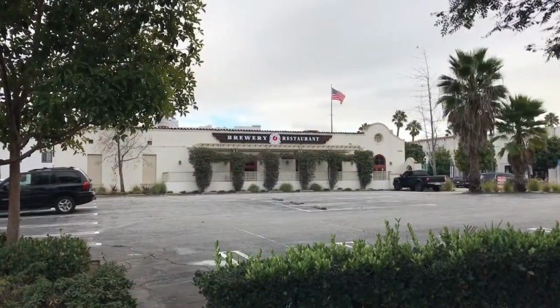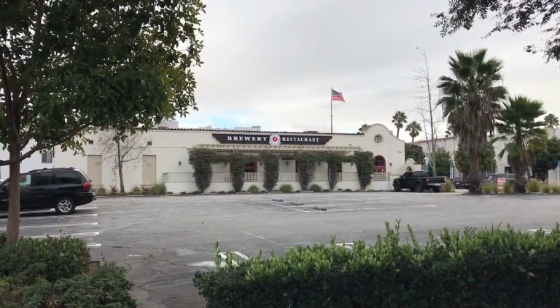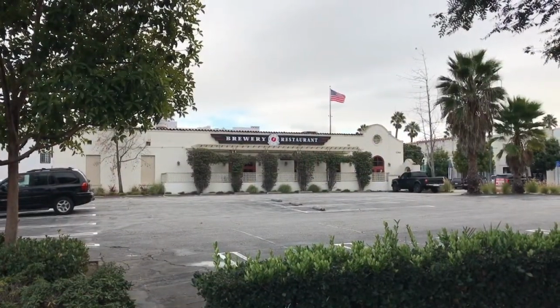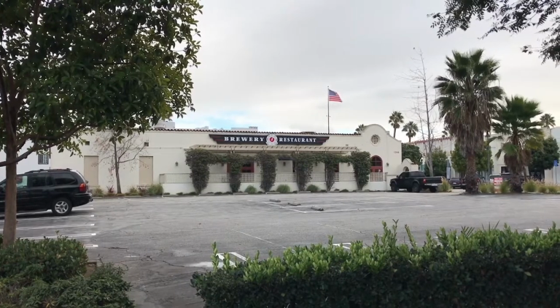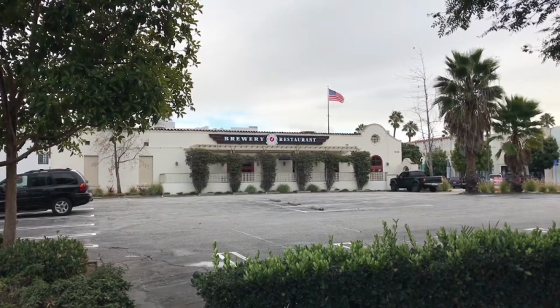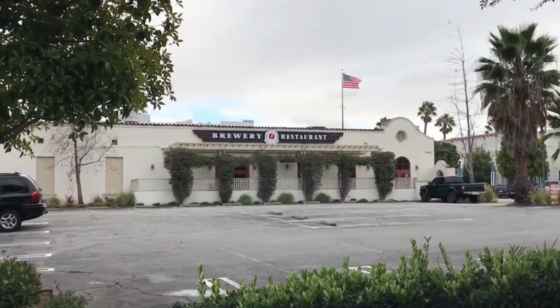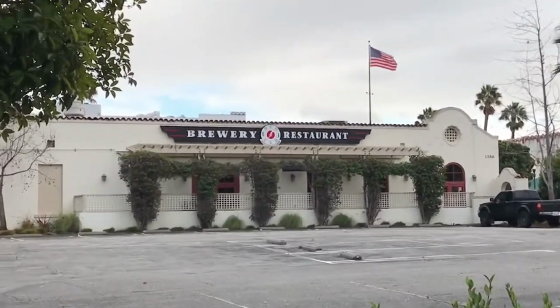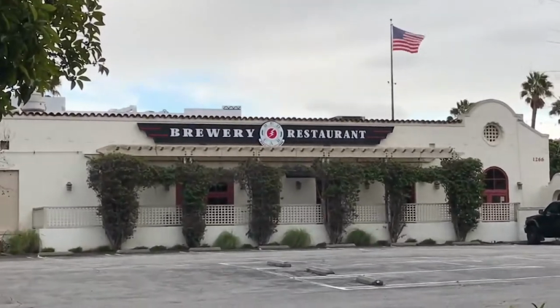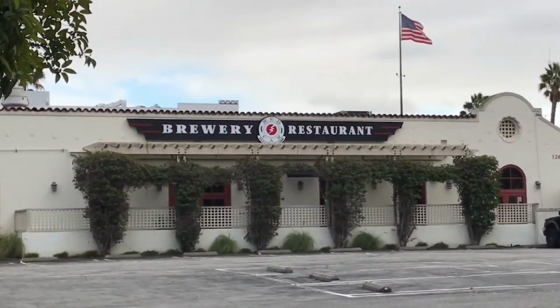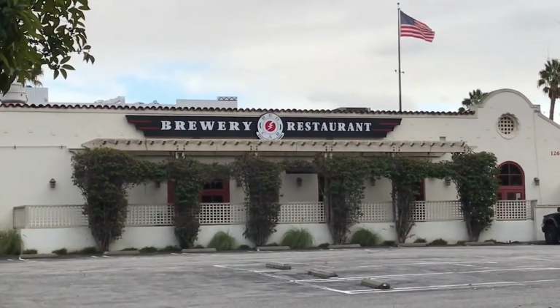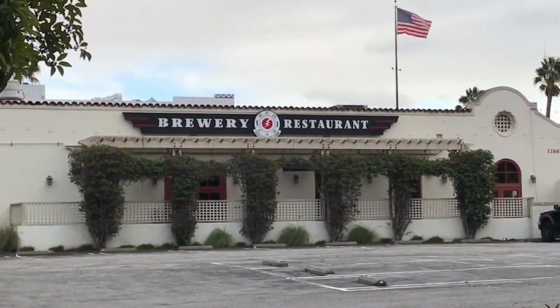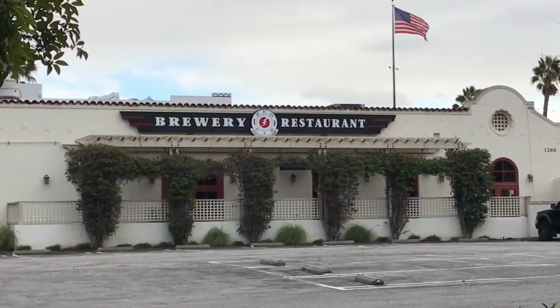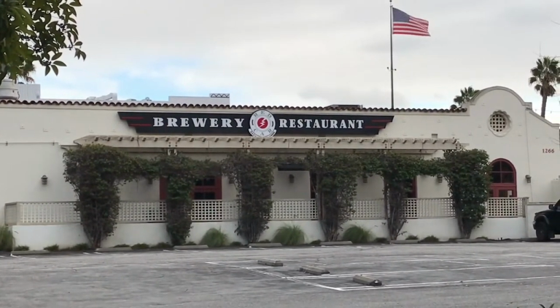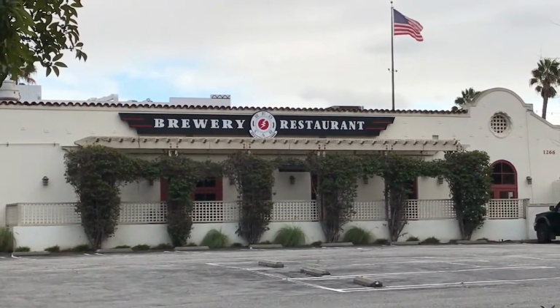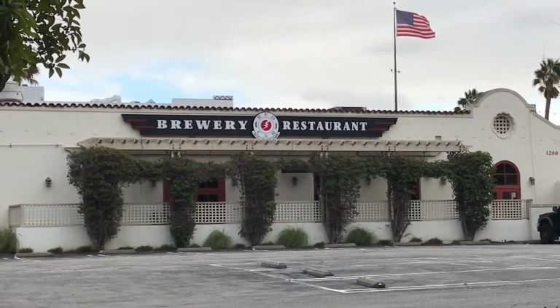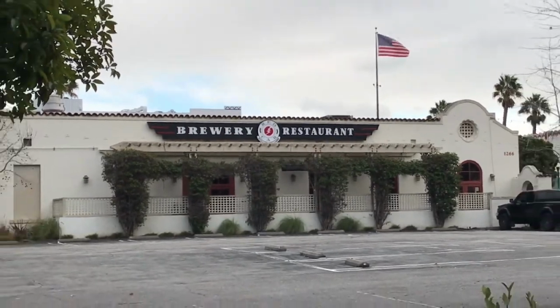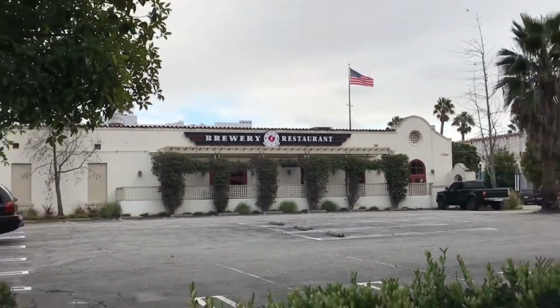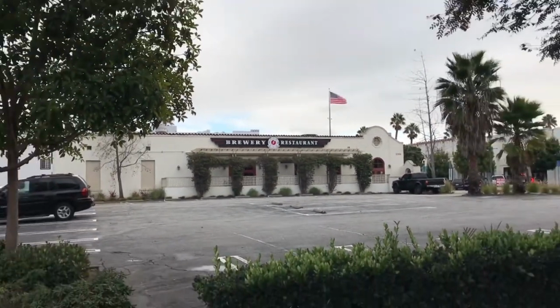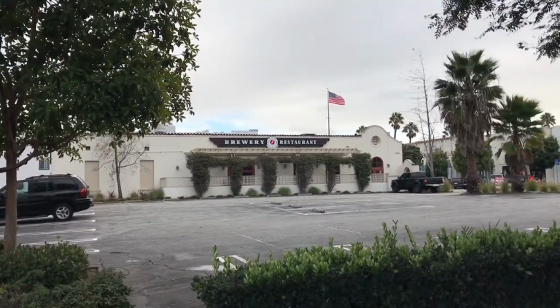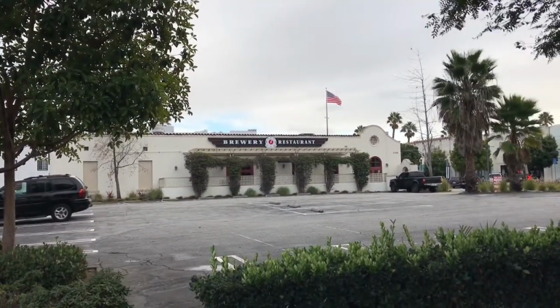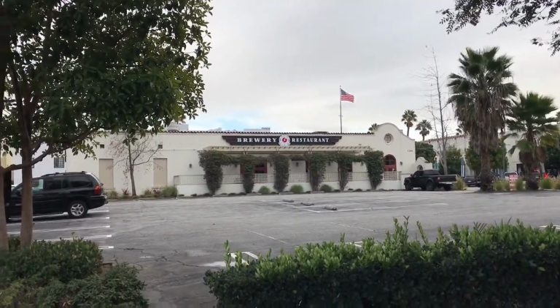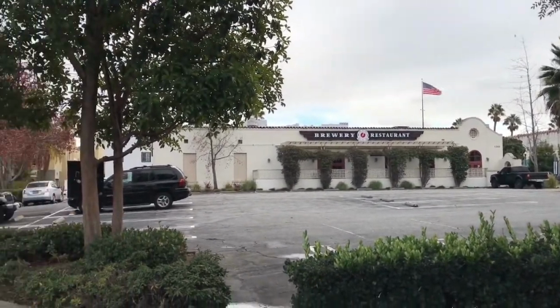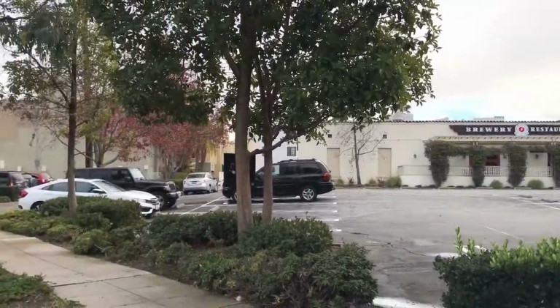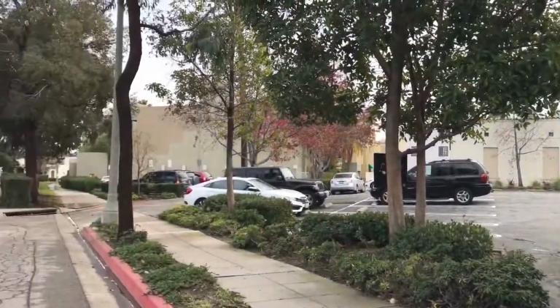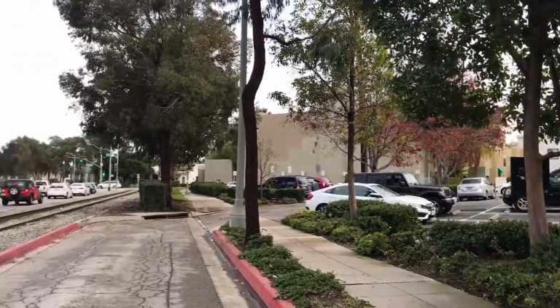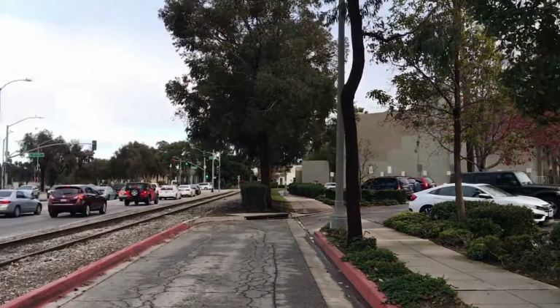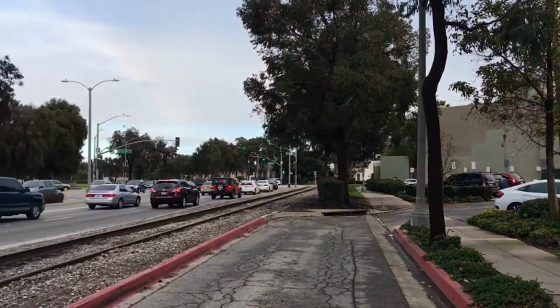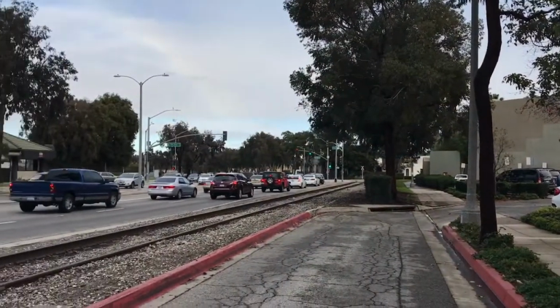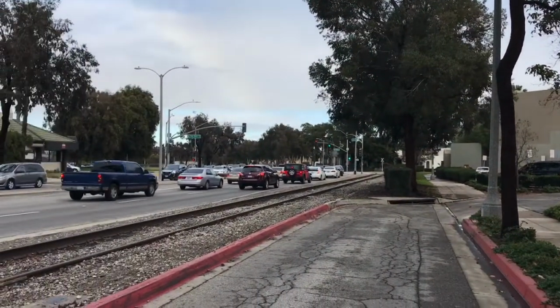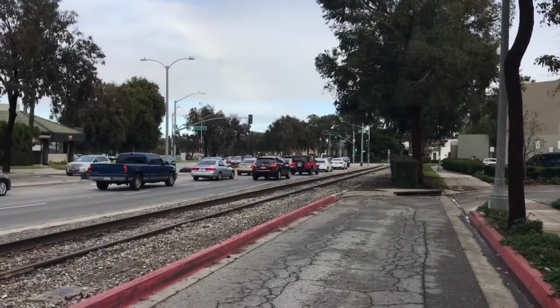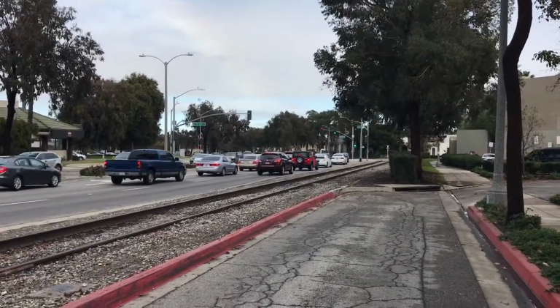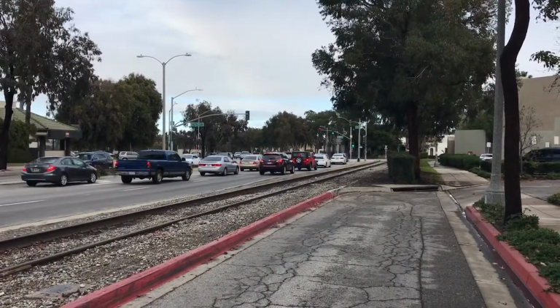Here is the brewery restaurant — you can see the Pacific Electric logo. That building is historic and this used to be a stop on the Pacific Electric line.